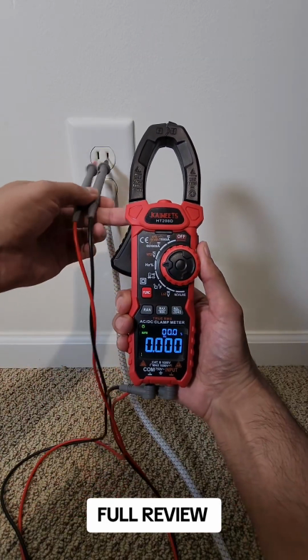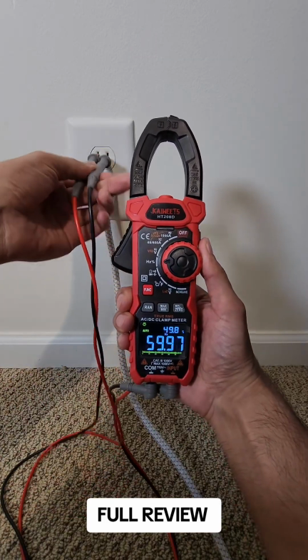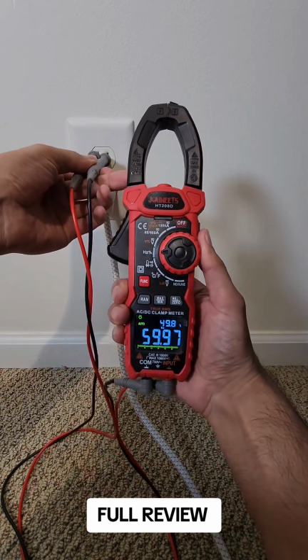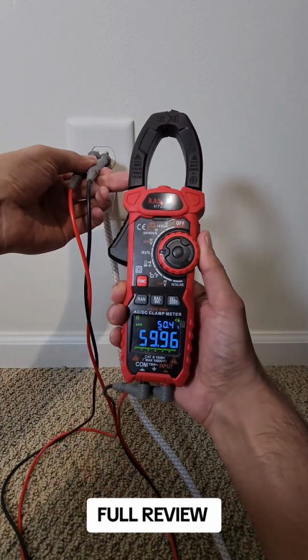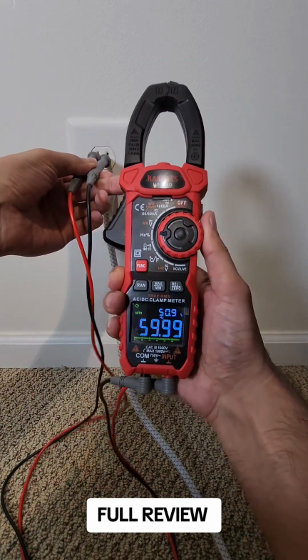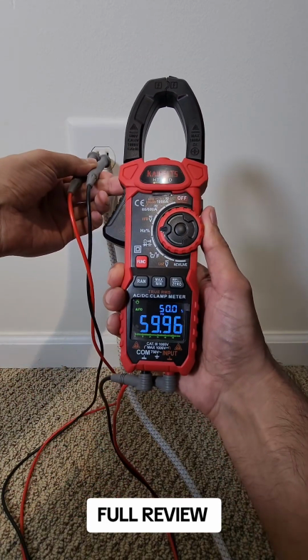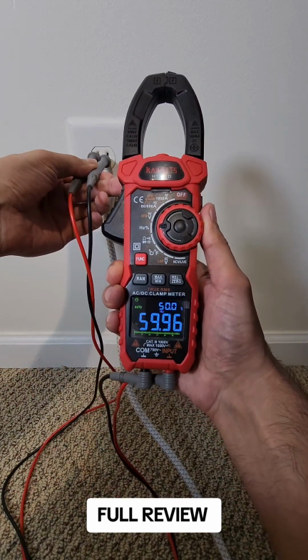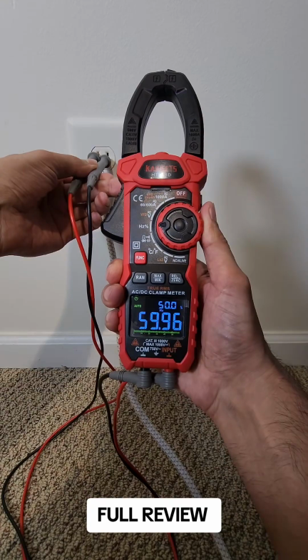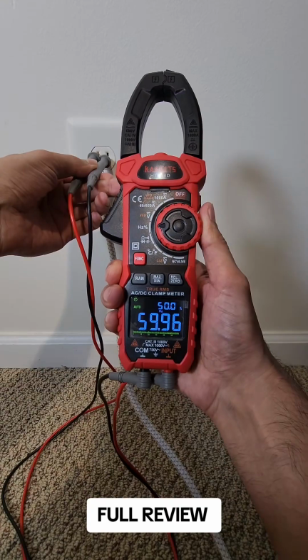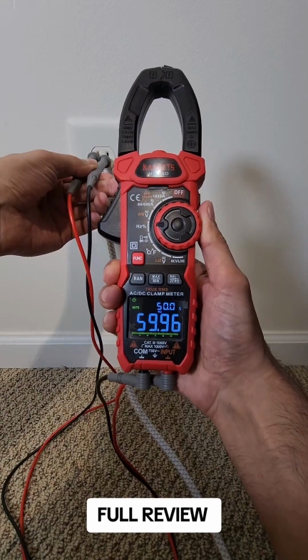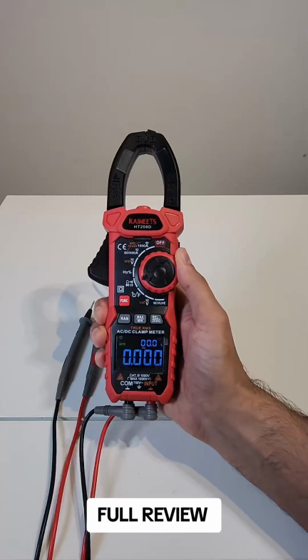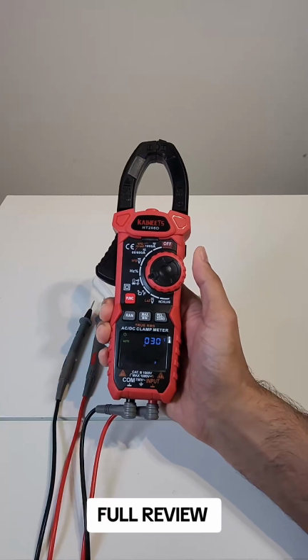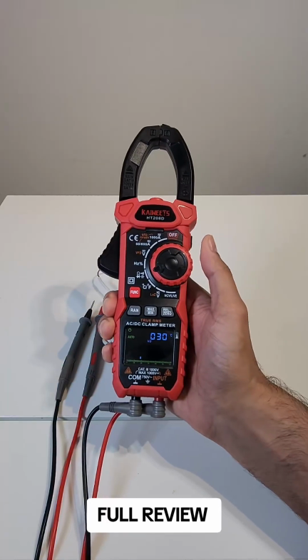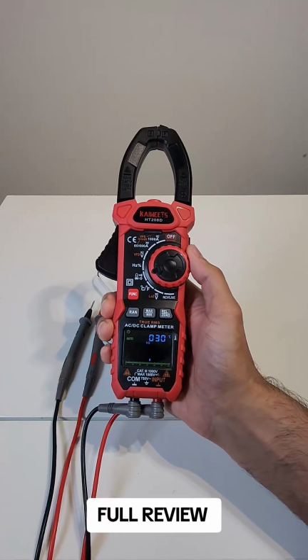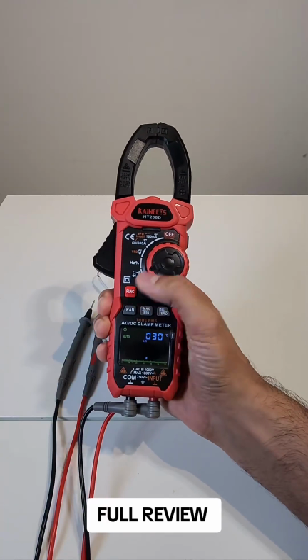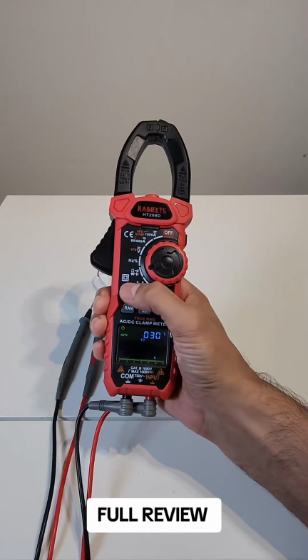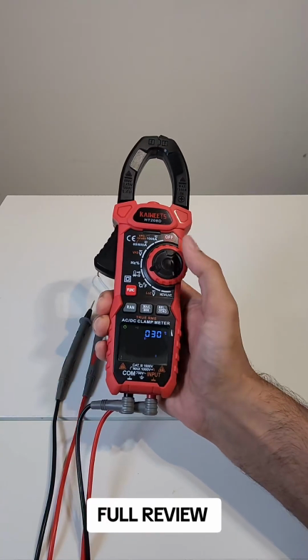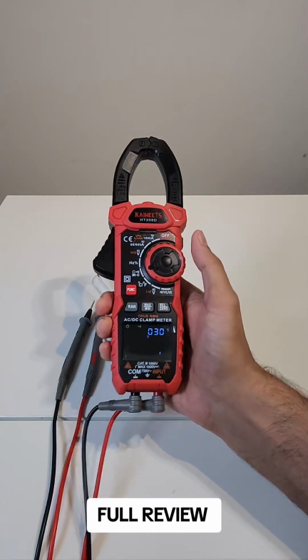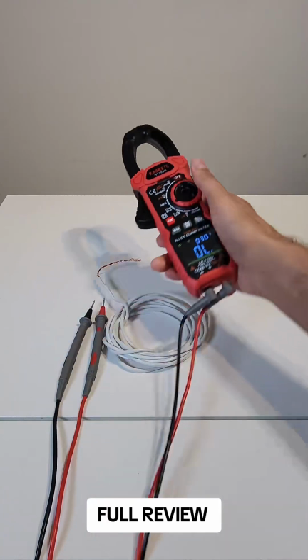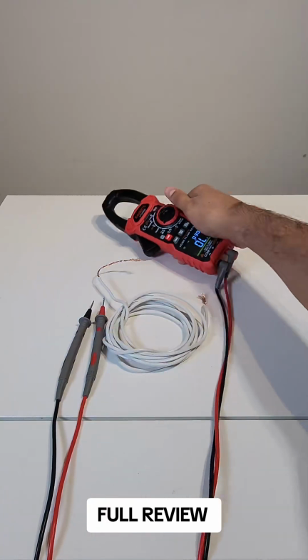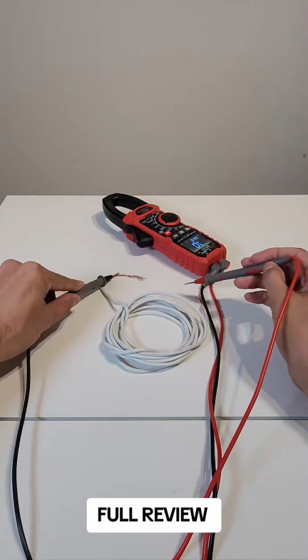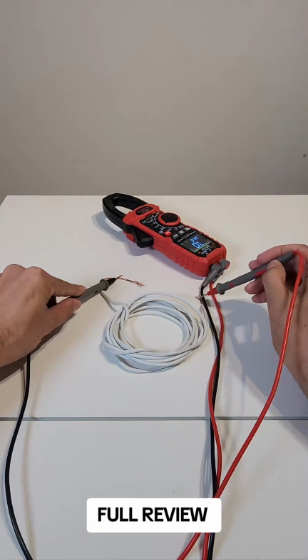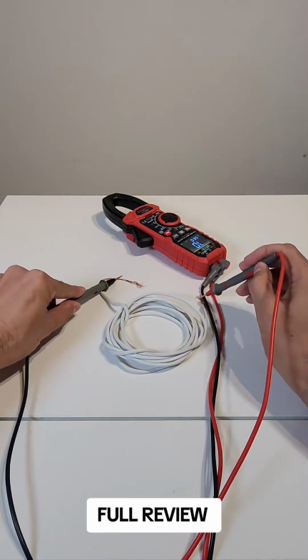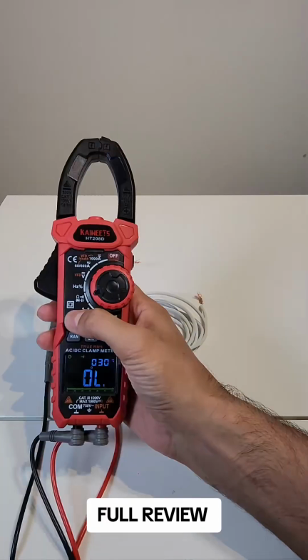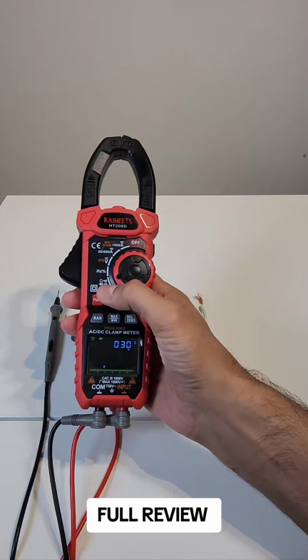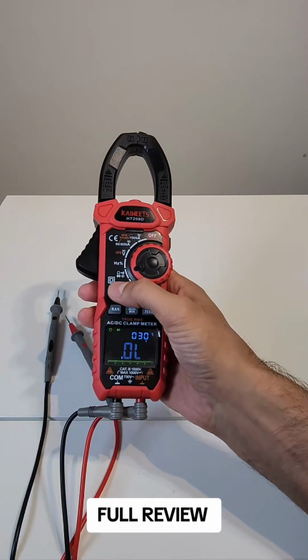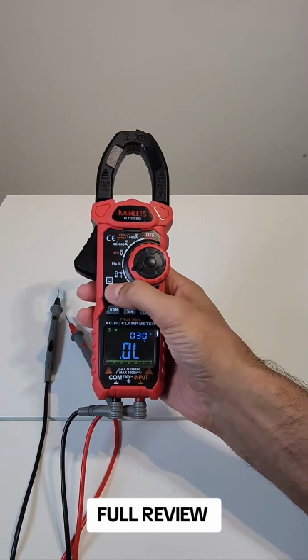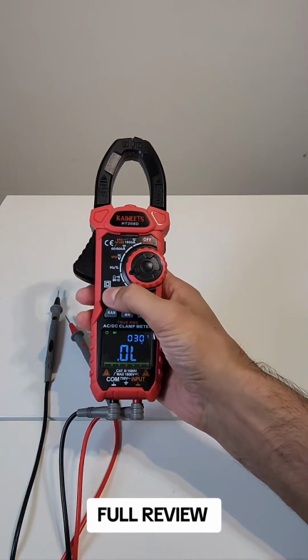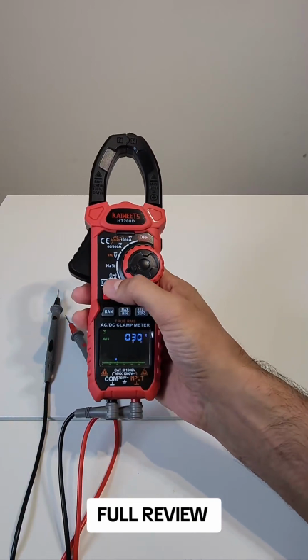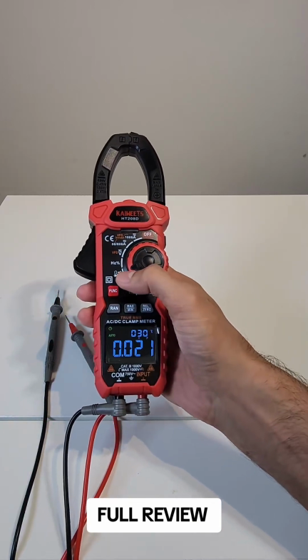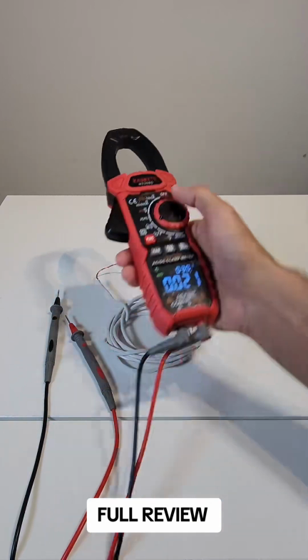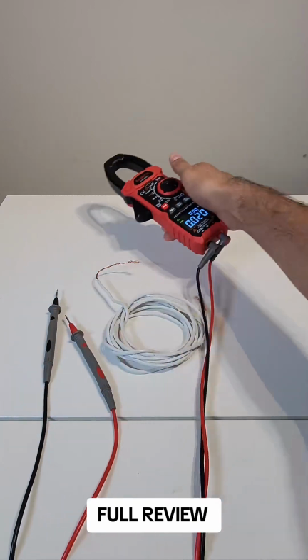Measuring almost 60Hz and 50%. This function is for Resistance, Continuity, Diode, and Capacitance Test.